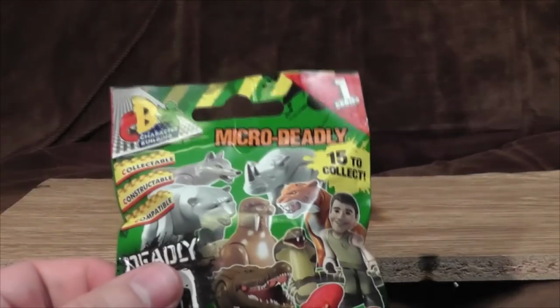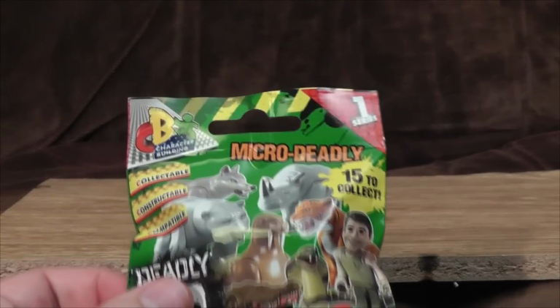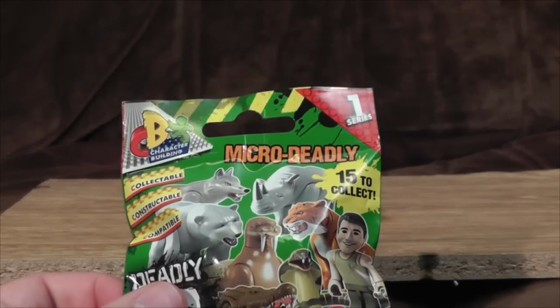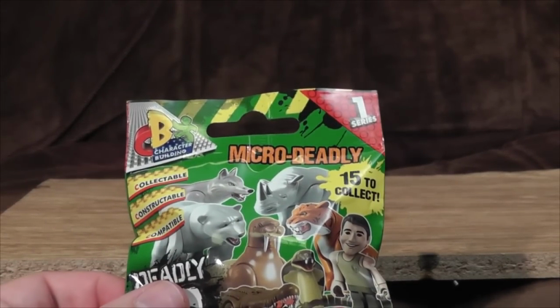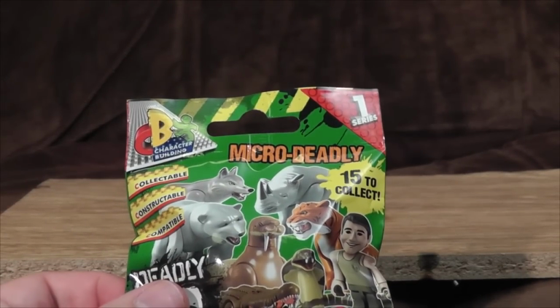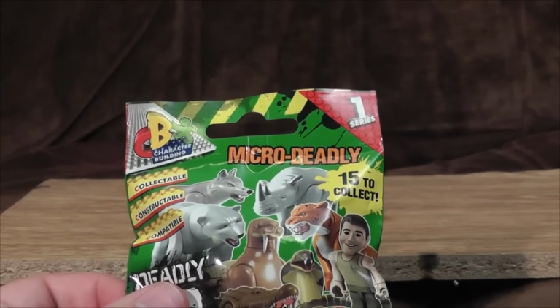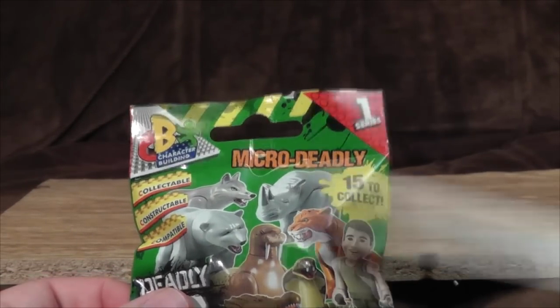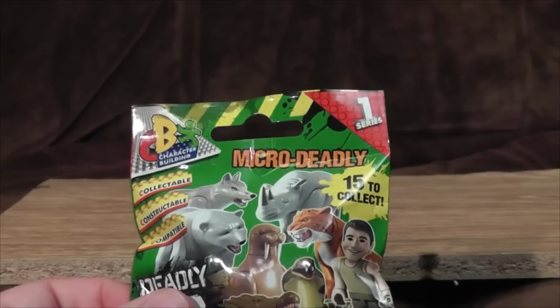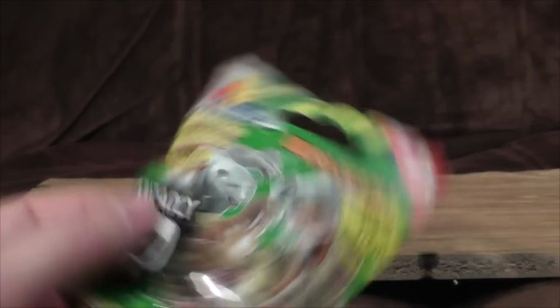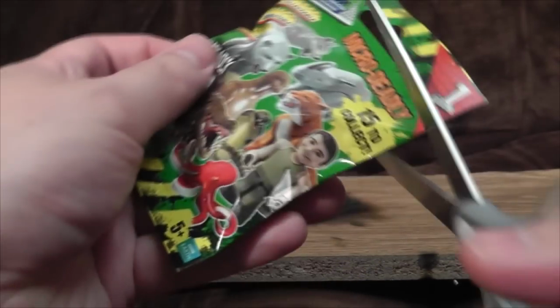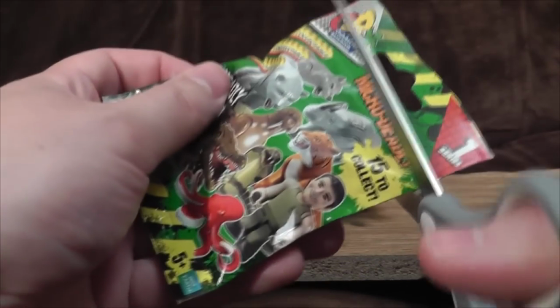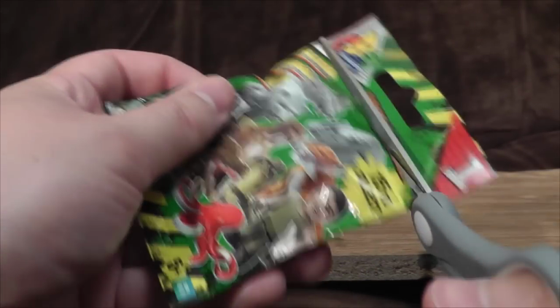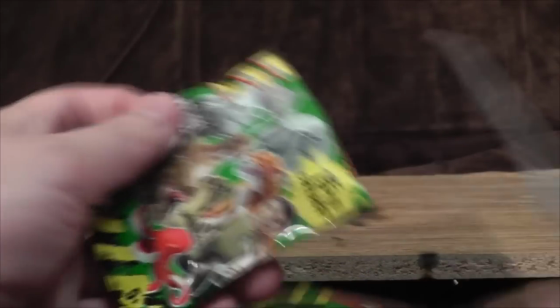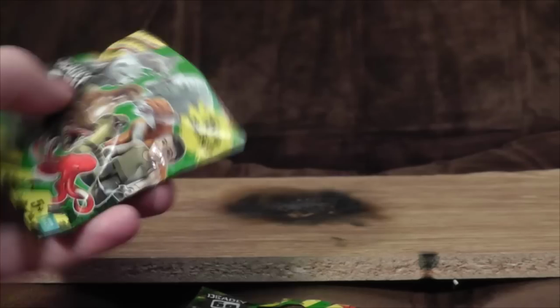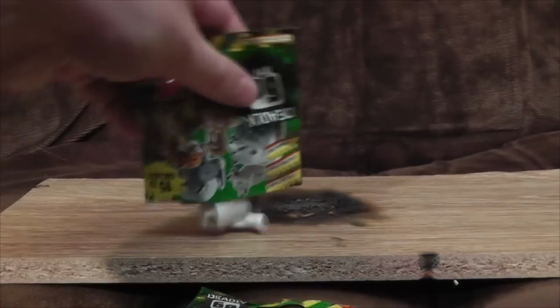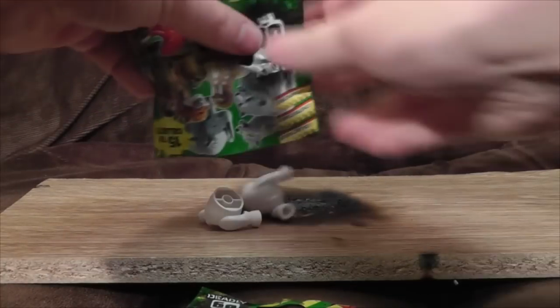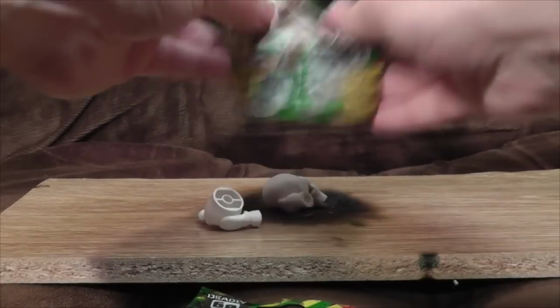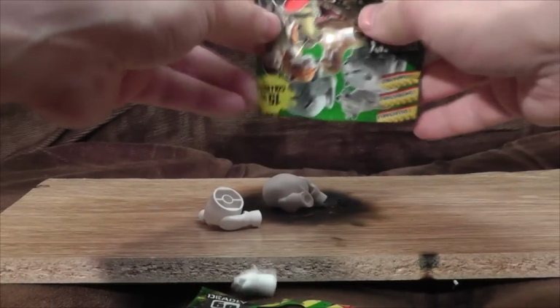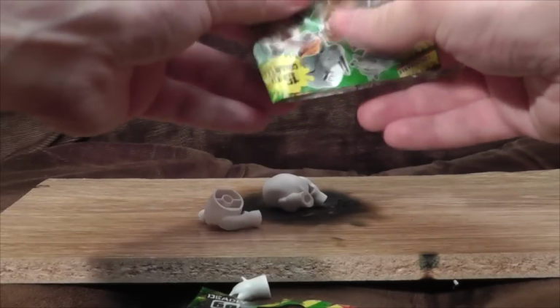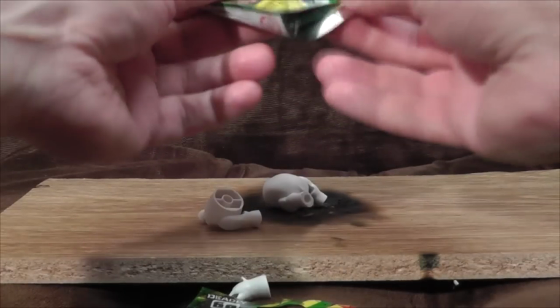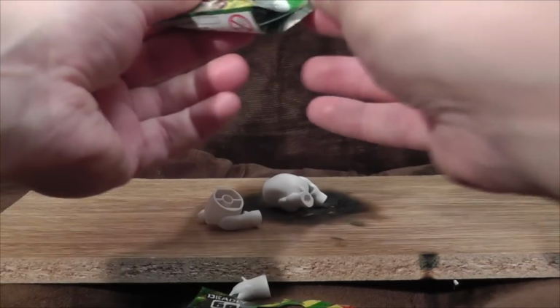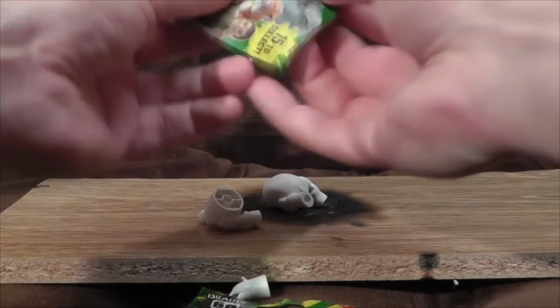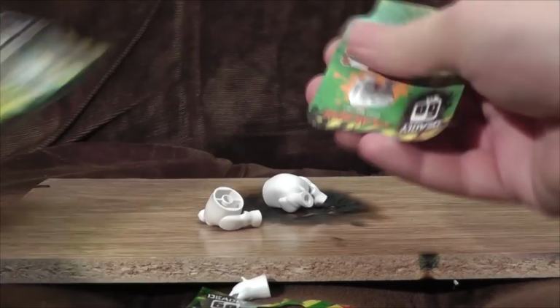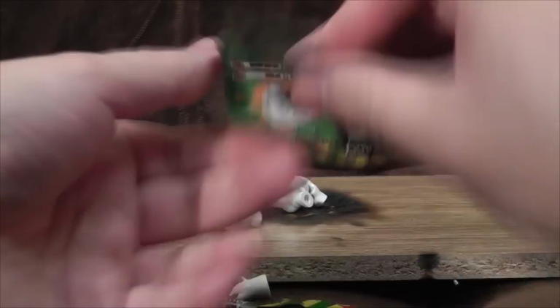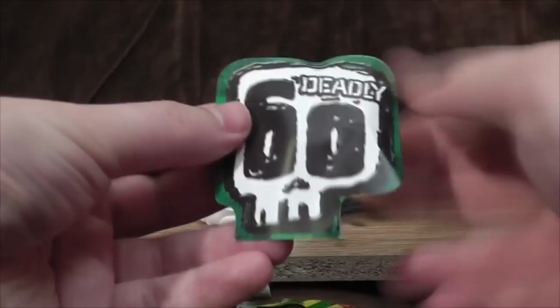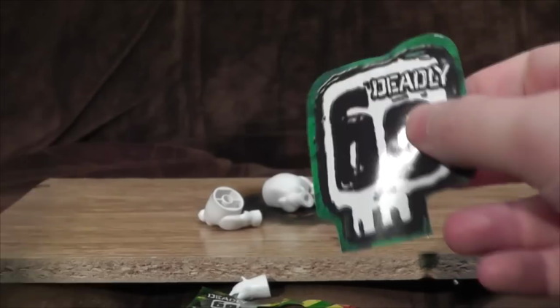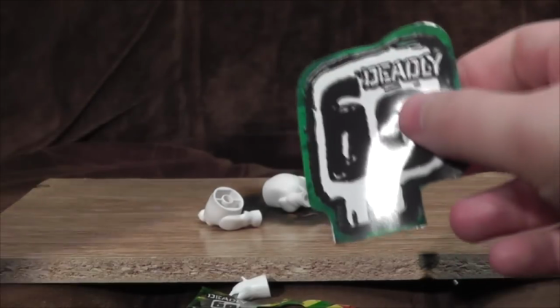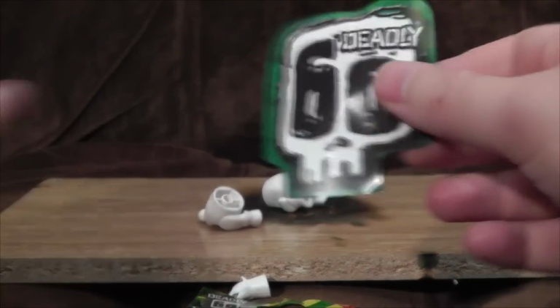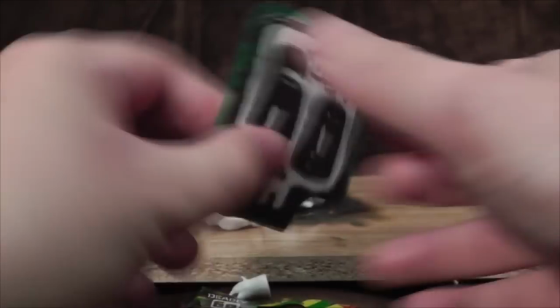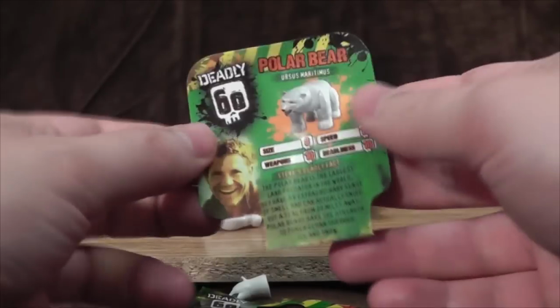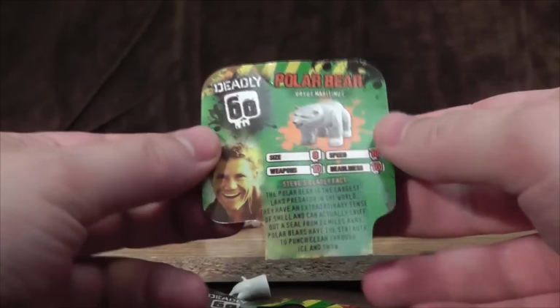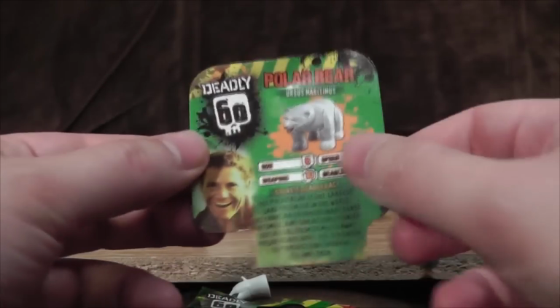Fifteen to collect, so there are obviously far more than available on the front here. Let's see what's in it. I think it's the polar bear. They don't show you the others in the range — they show you its stats.